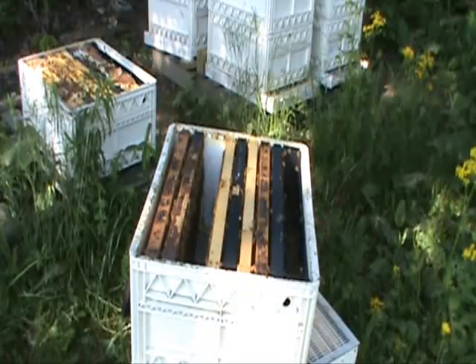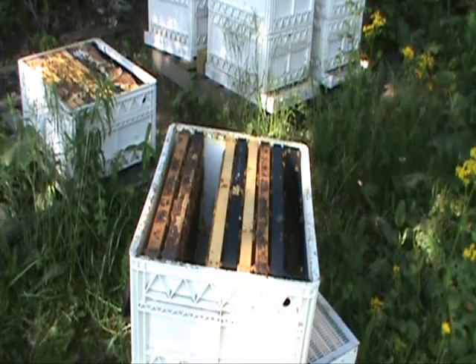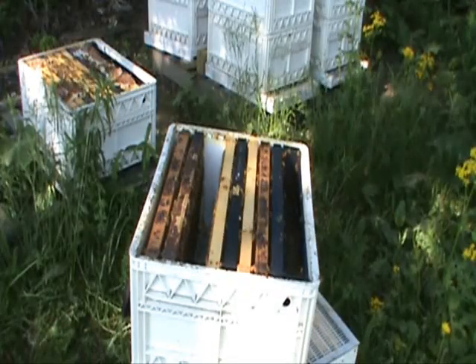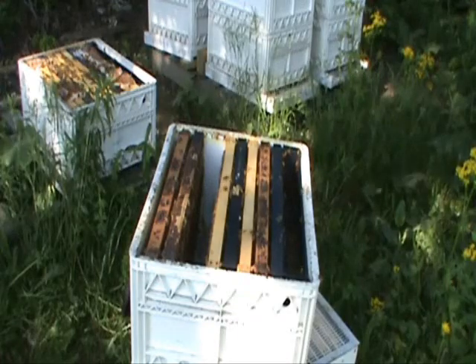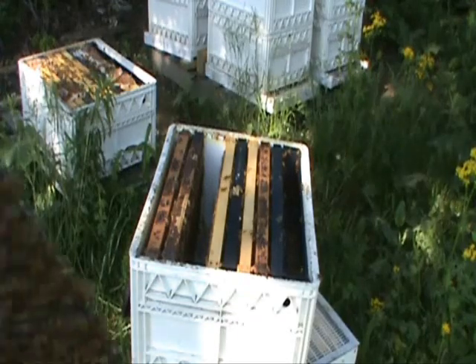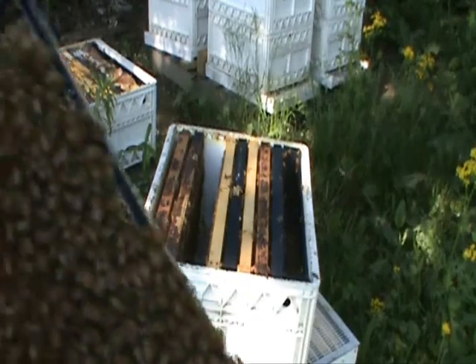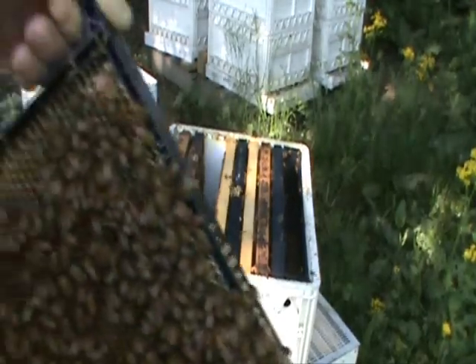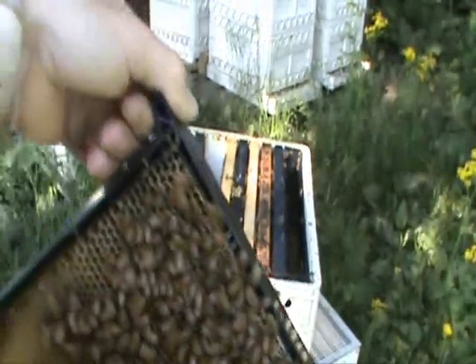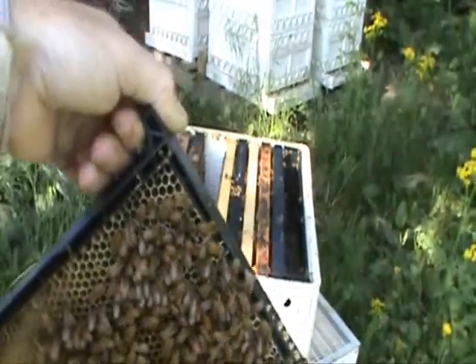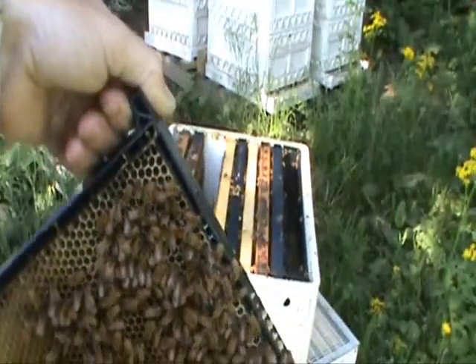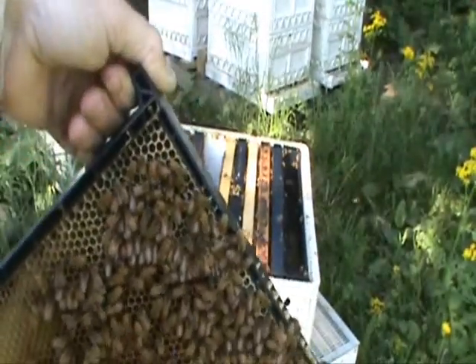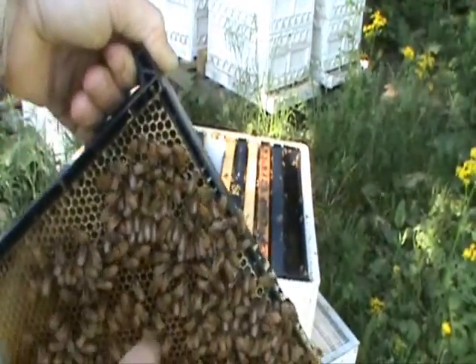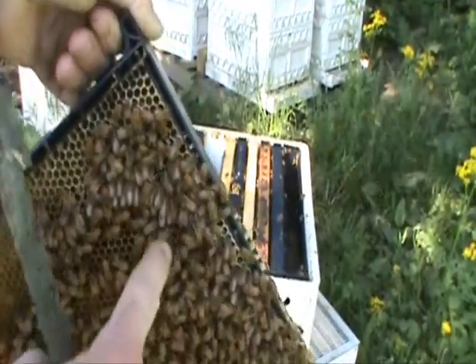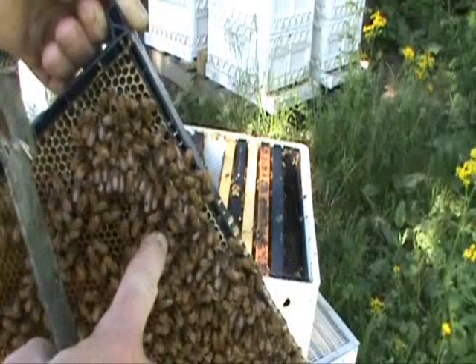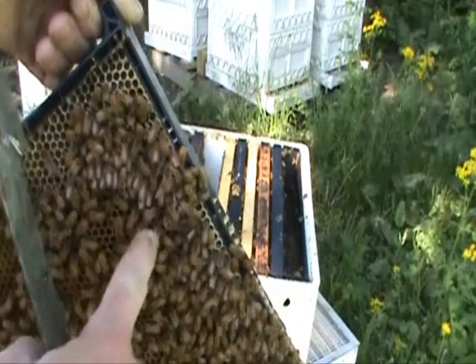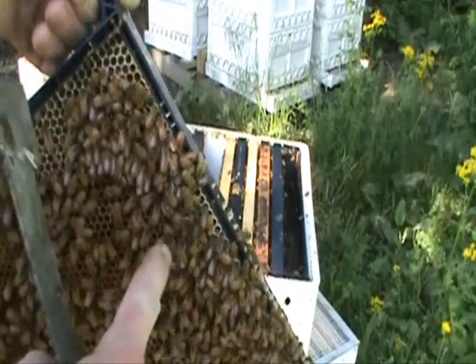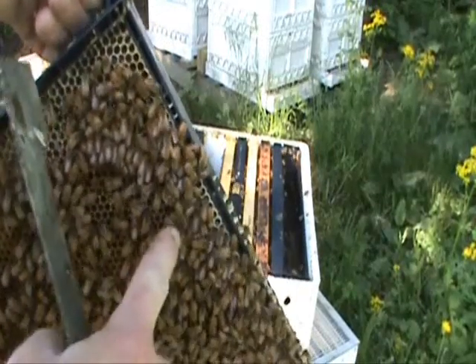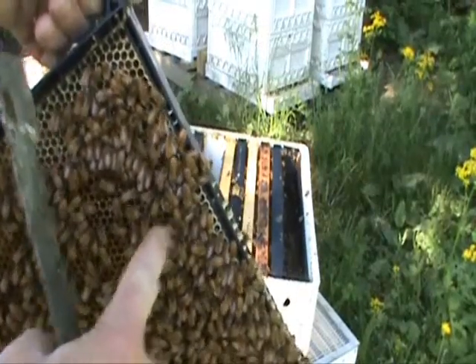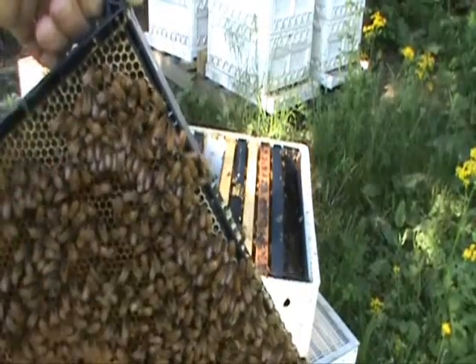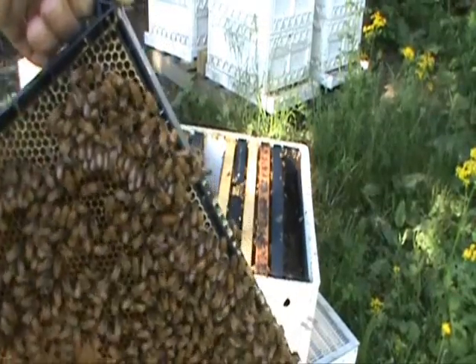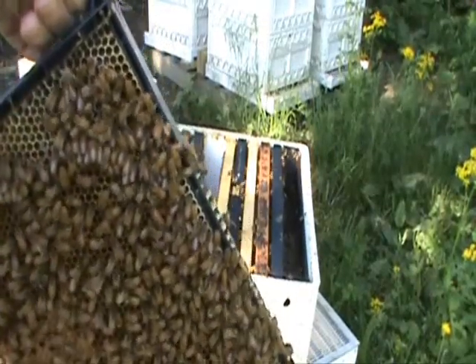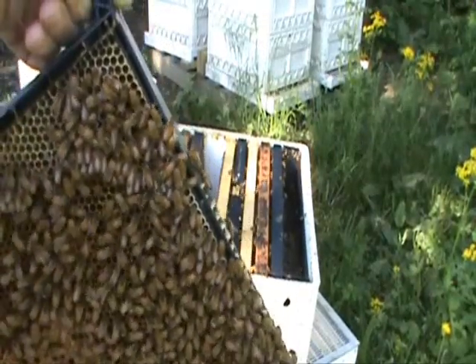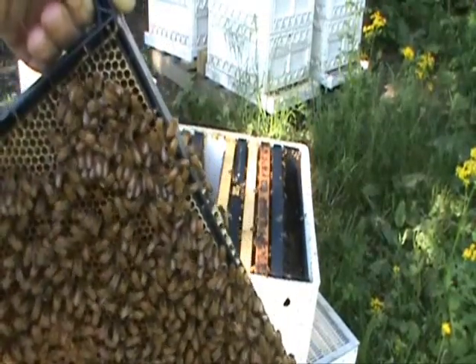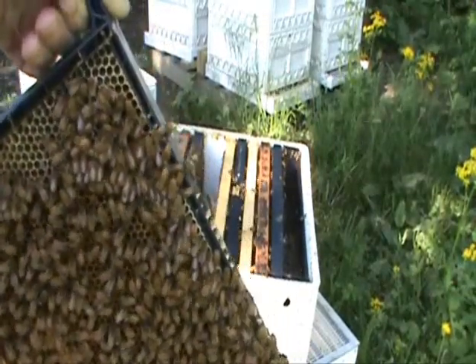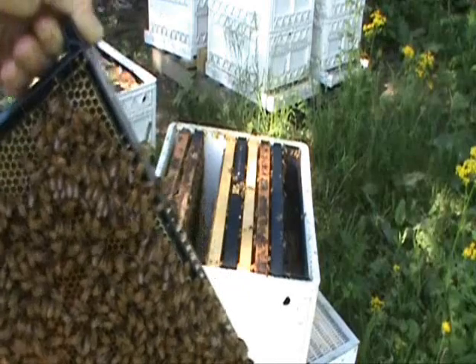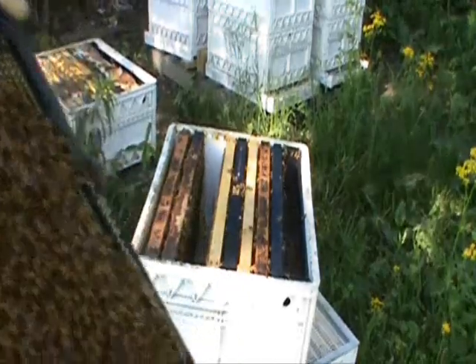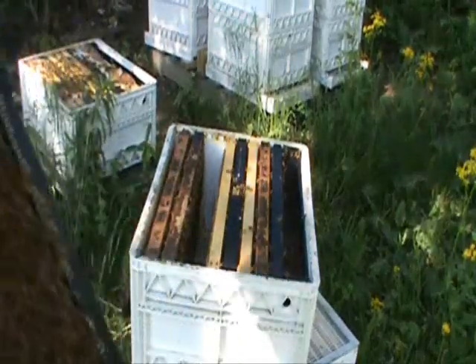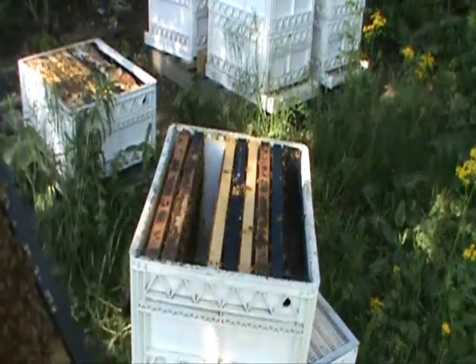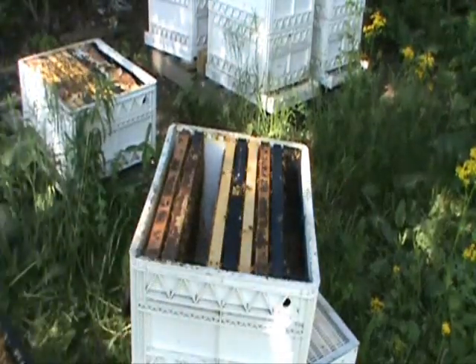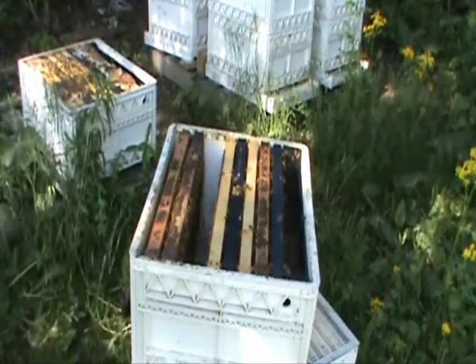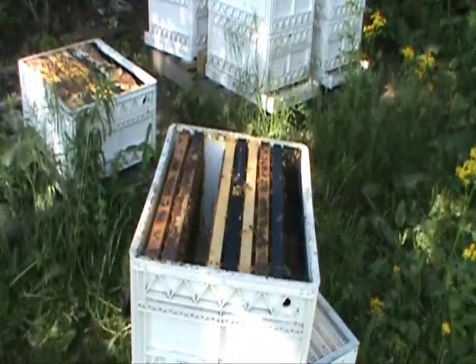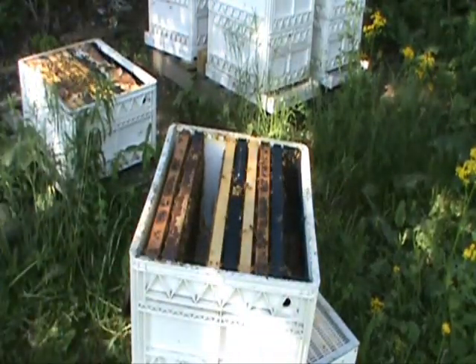The first thing we want to do is find the queen, and I've located her. She's right here on this frame climbing around. So we're going to set this frame off to the side and then go through and pick out good brood frames for making the splits.